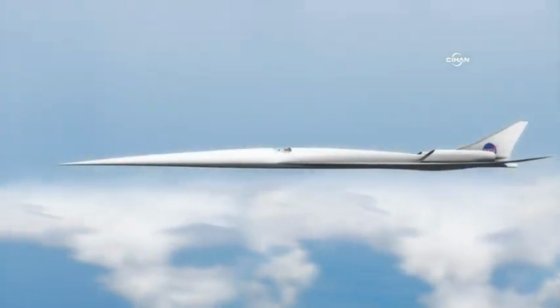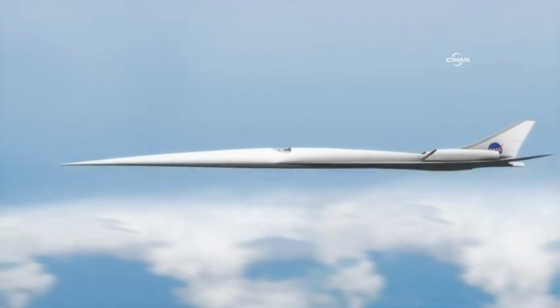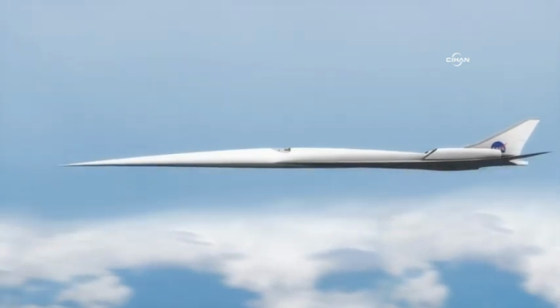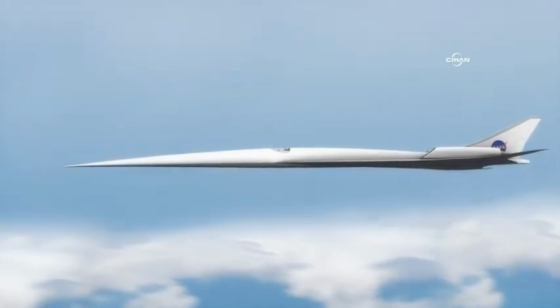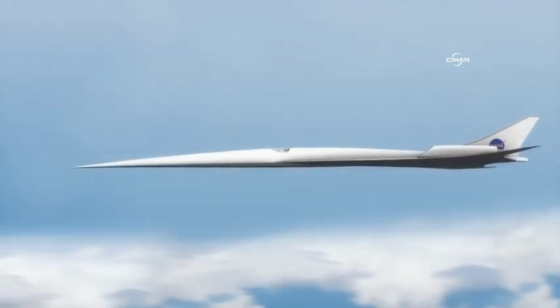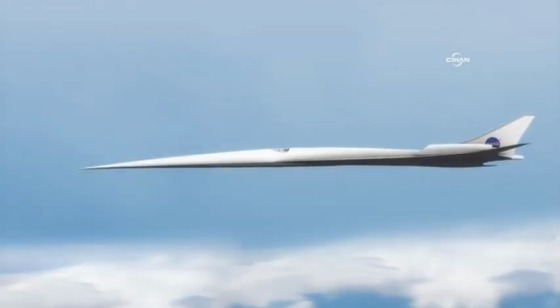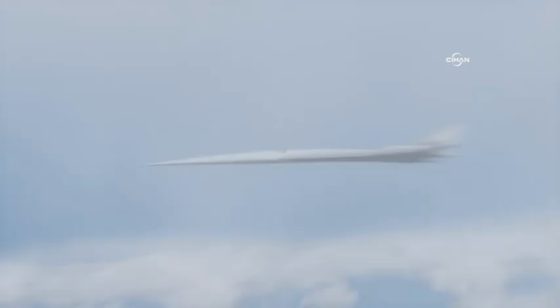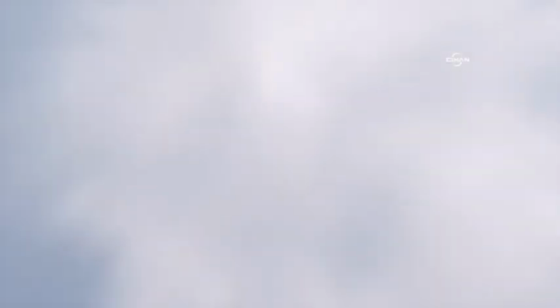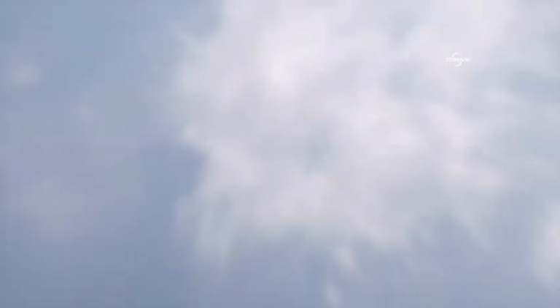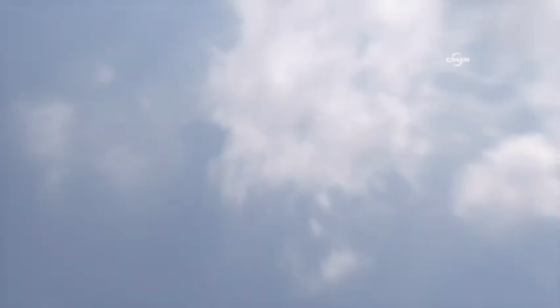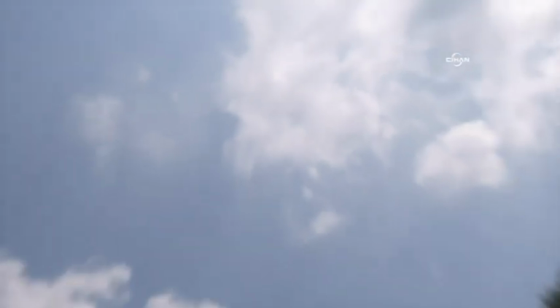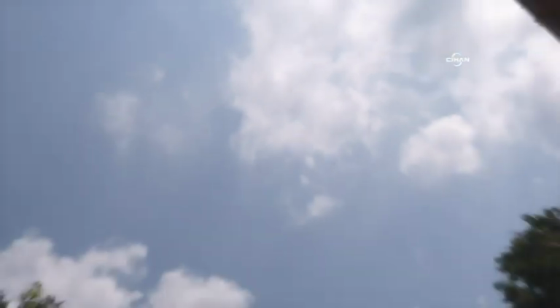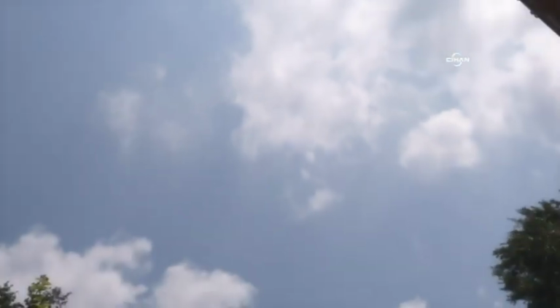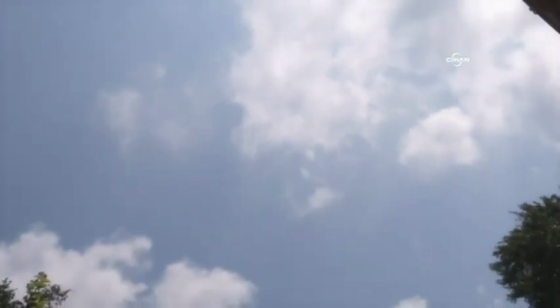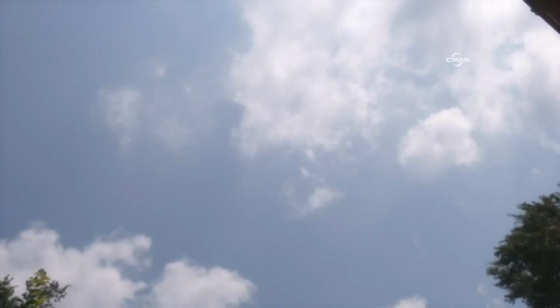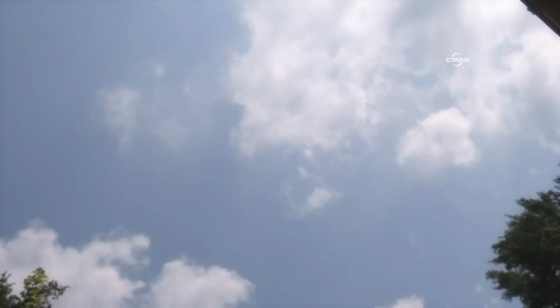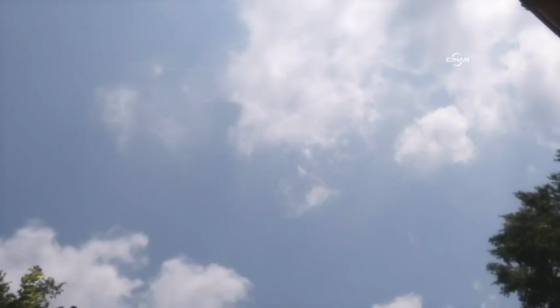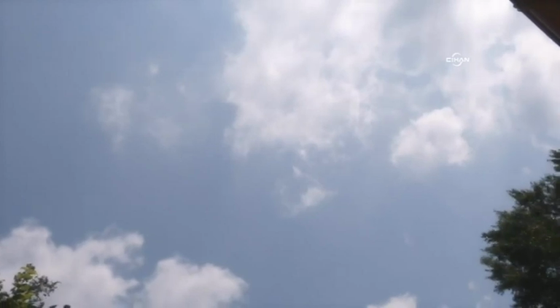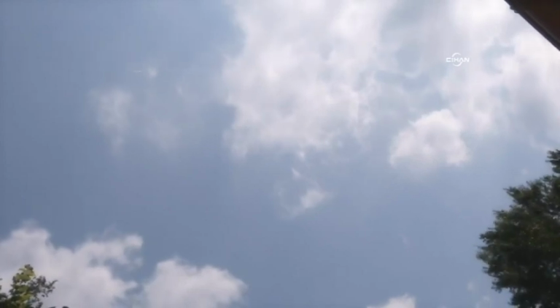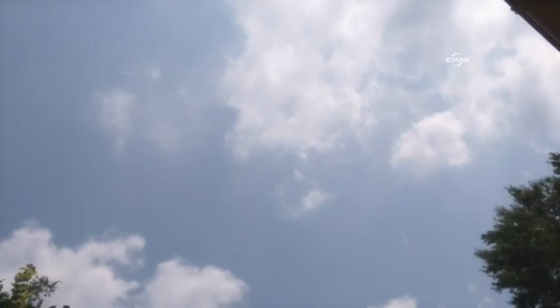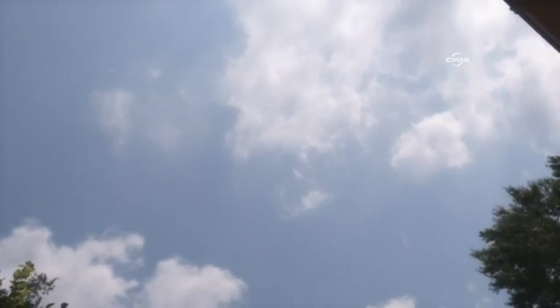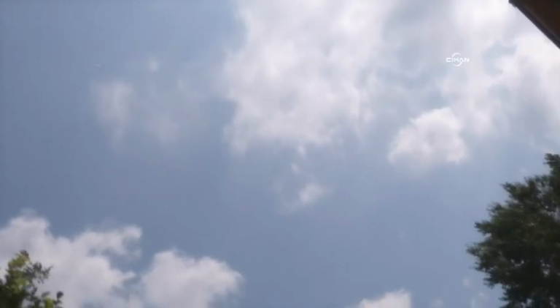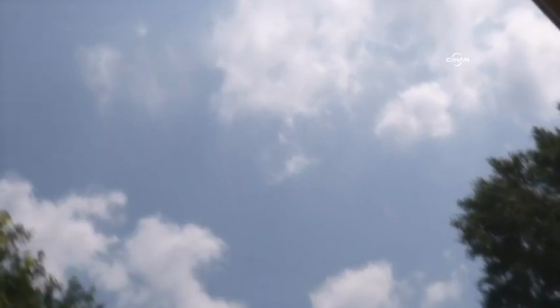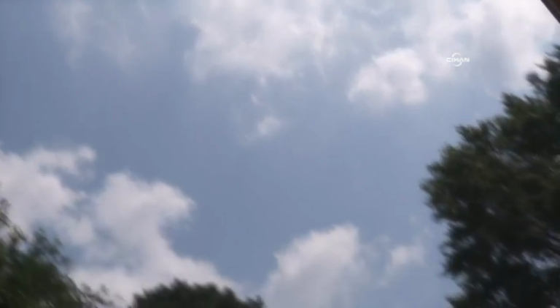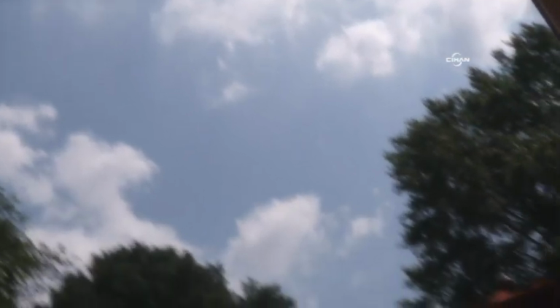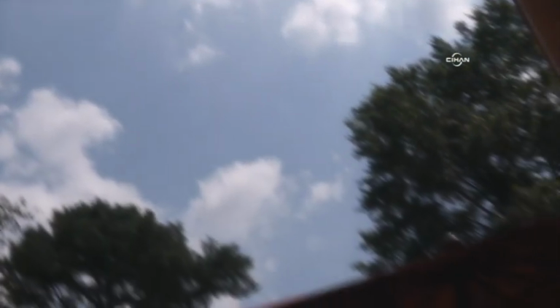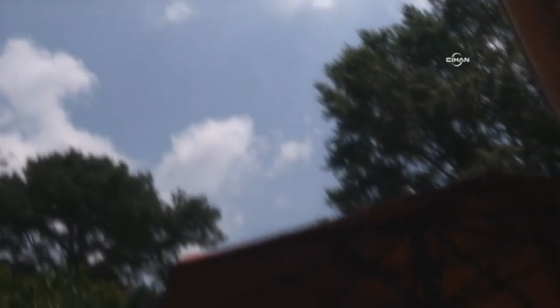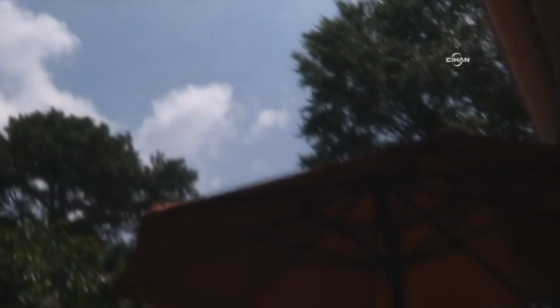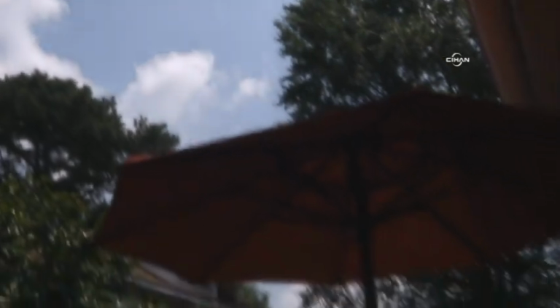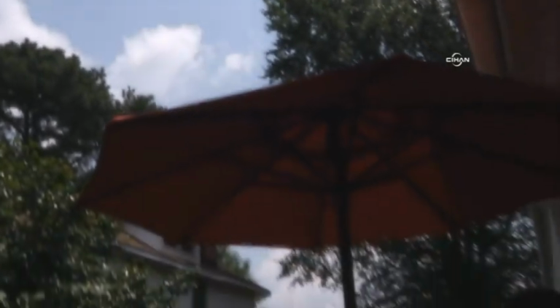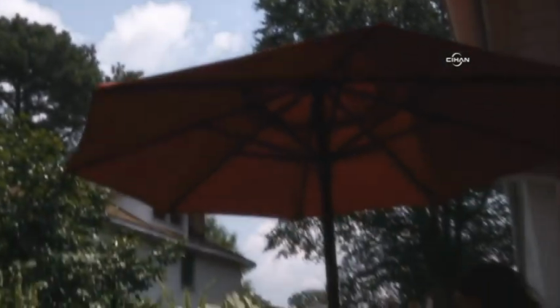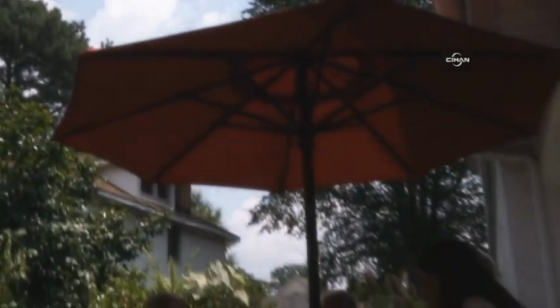Through cooperation with regulatory agencies and community participation, NASA will use this X-plane for supersonic overflight research, assessing the community's response to the sonic thump, if they even notice.